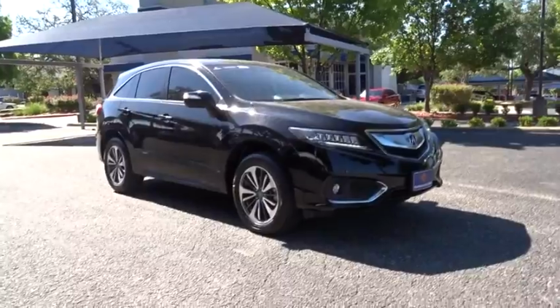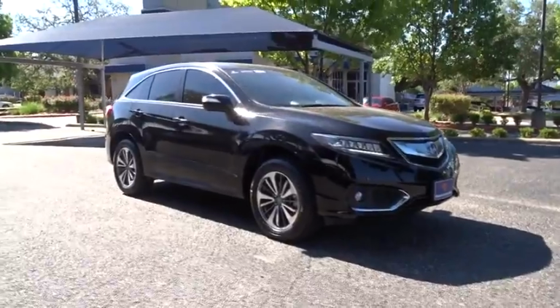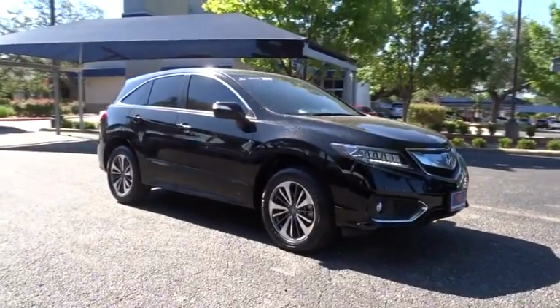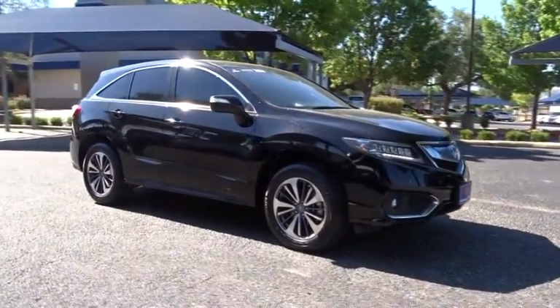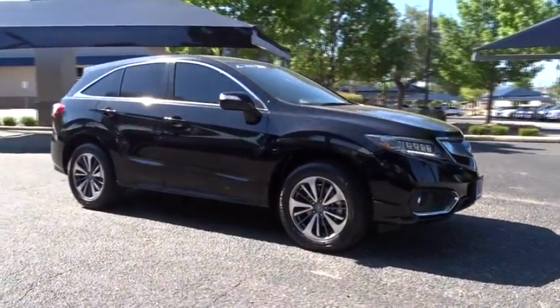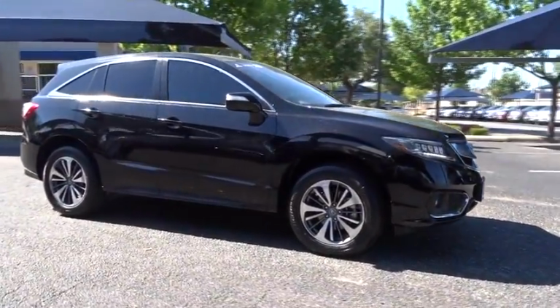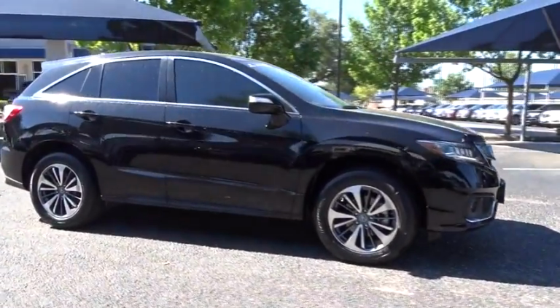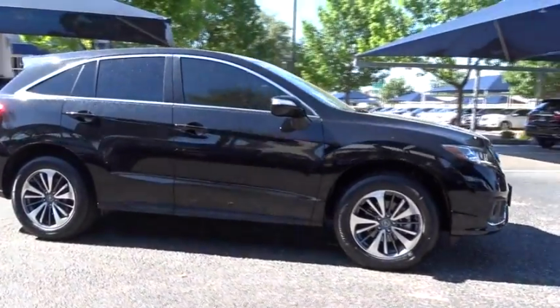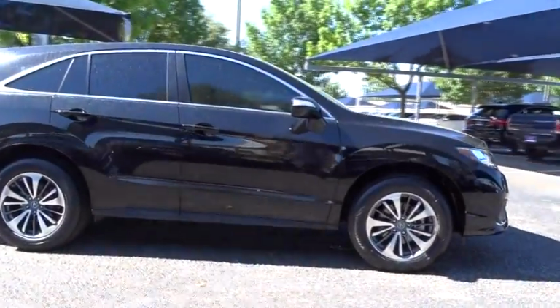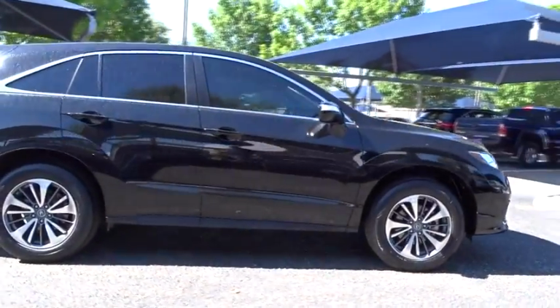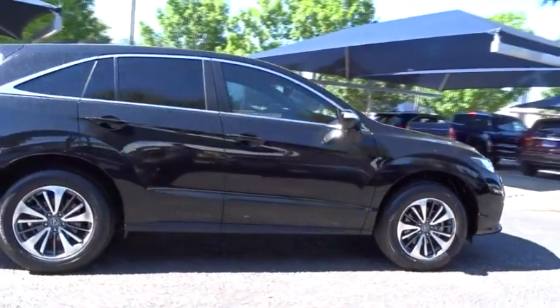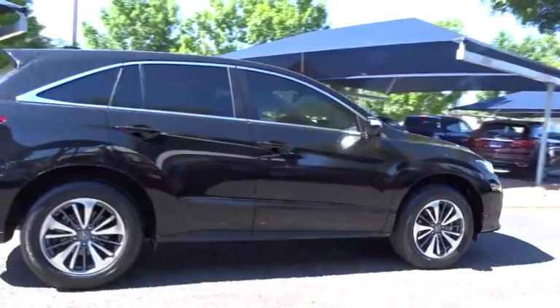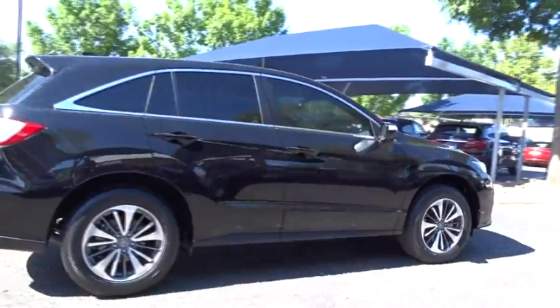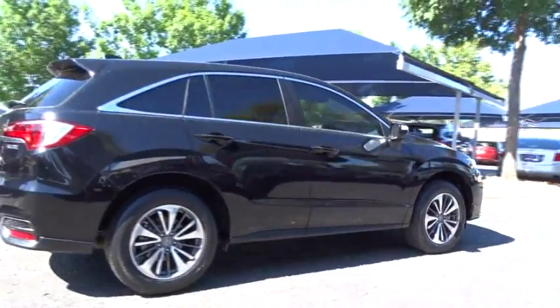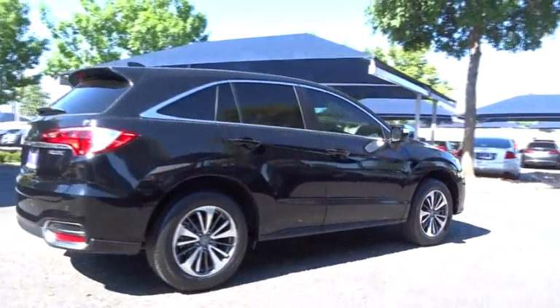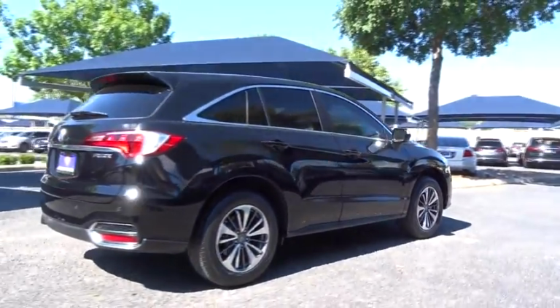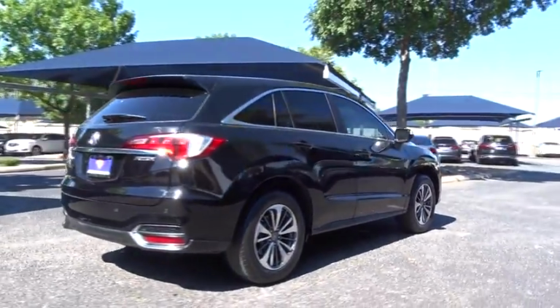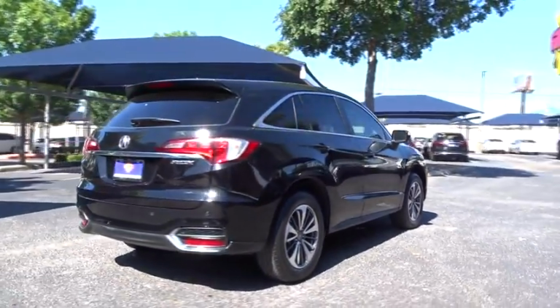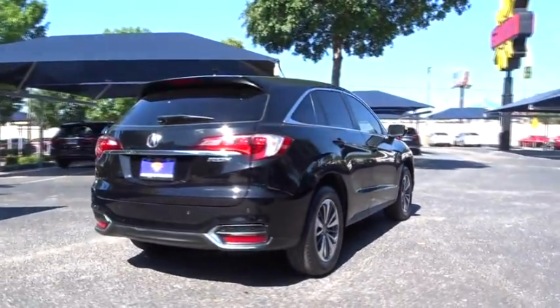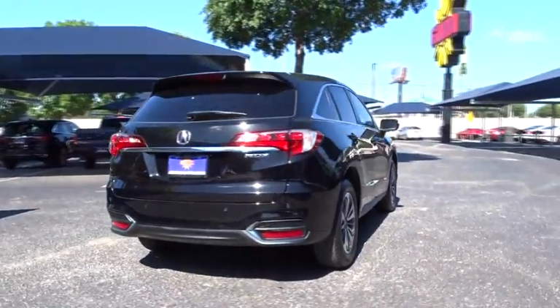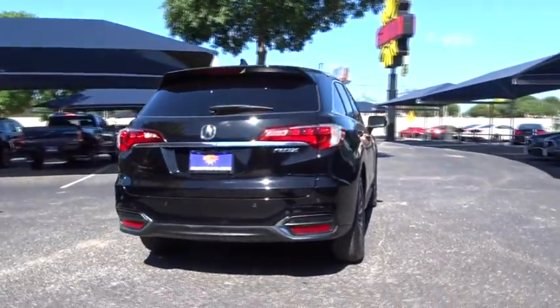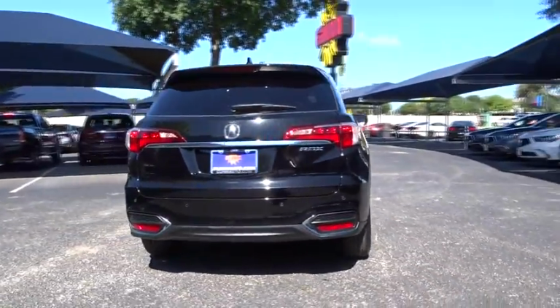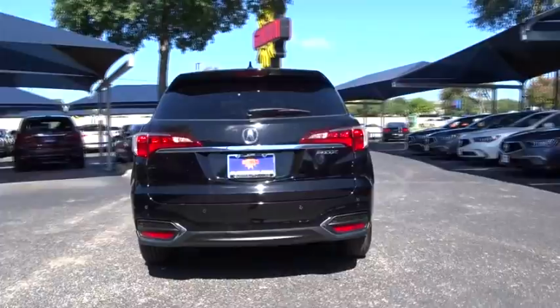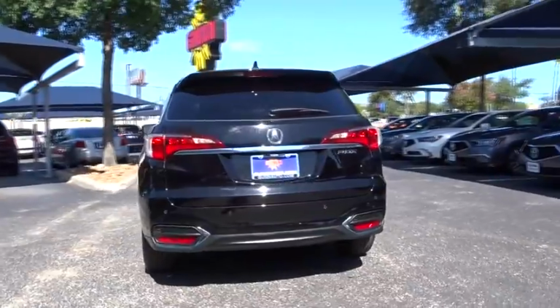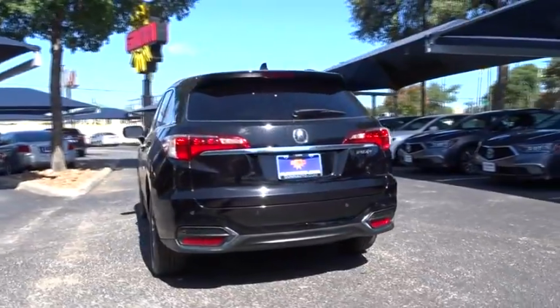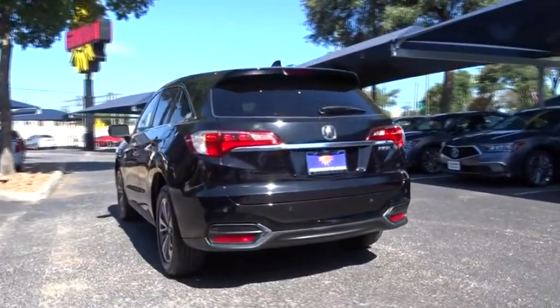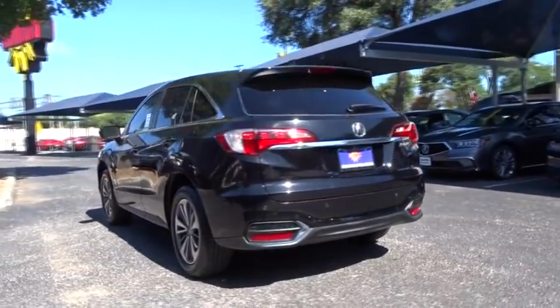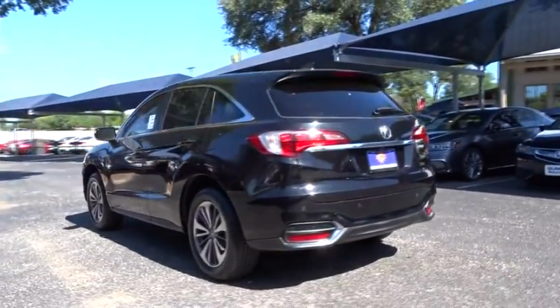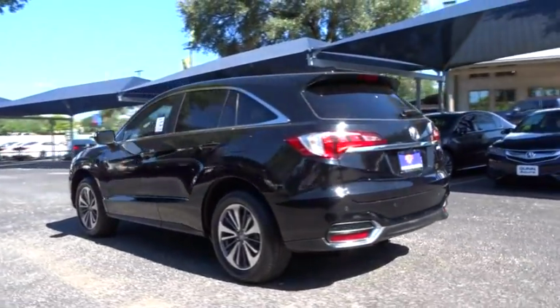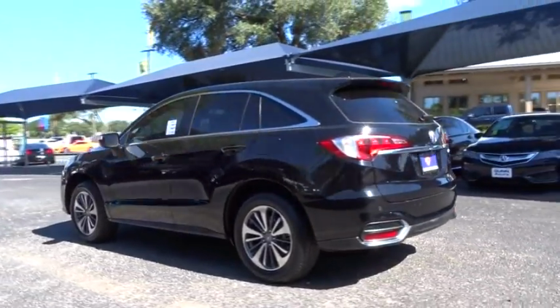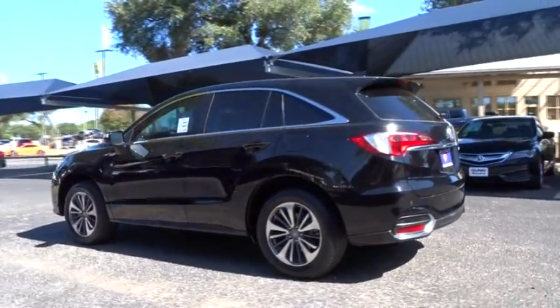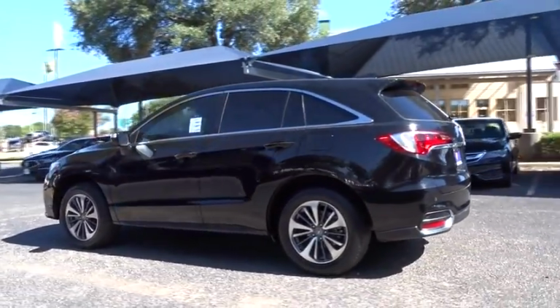2016 Acura RDX. Viewed as Acura's answer to BMW's sporty X3, the RDX offers a stylish interior, plenty of sport, and a nice amount of utility. This vehicle has less than 35,000 miles.